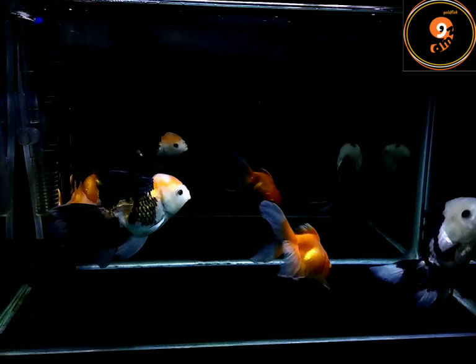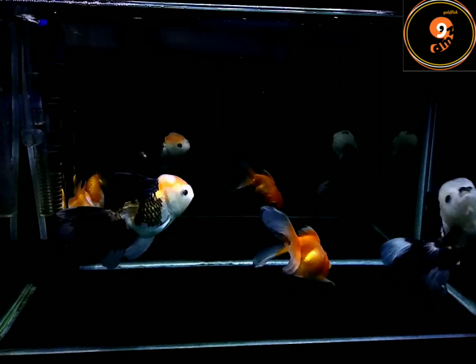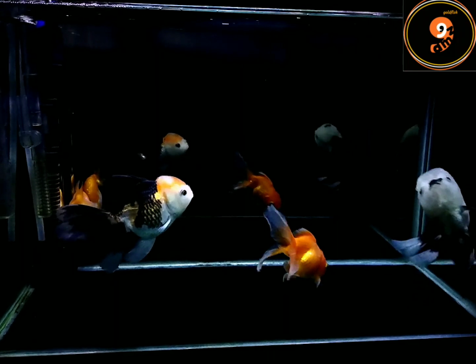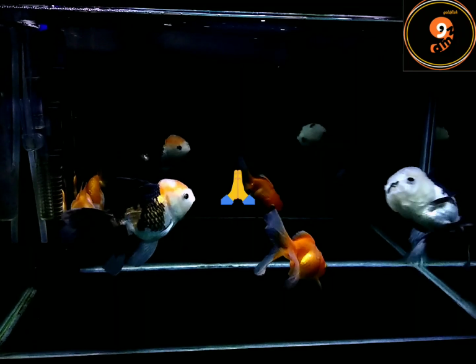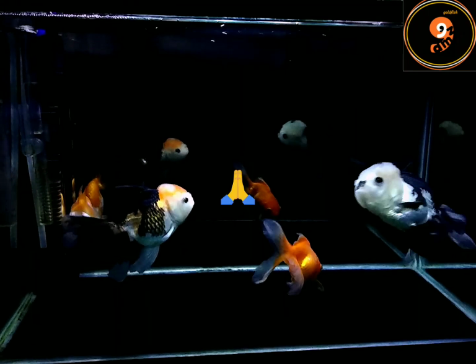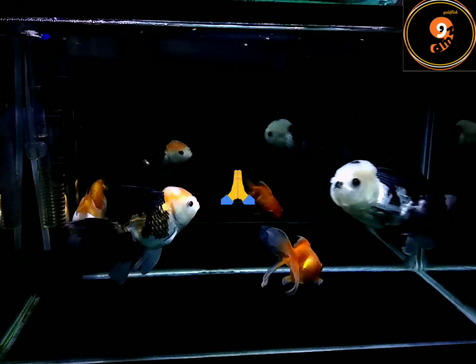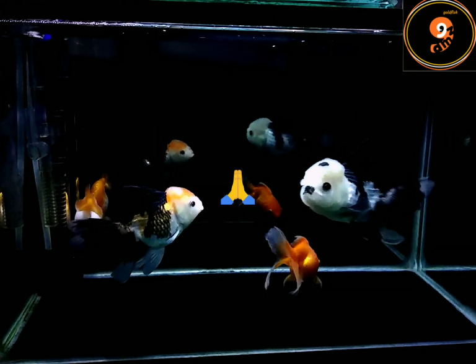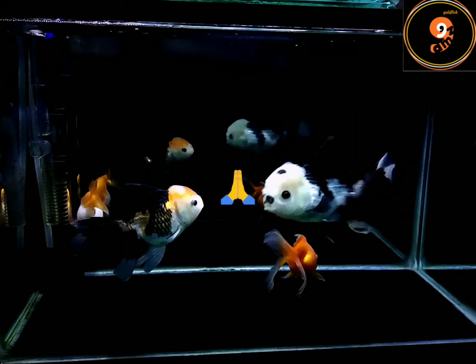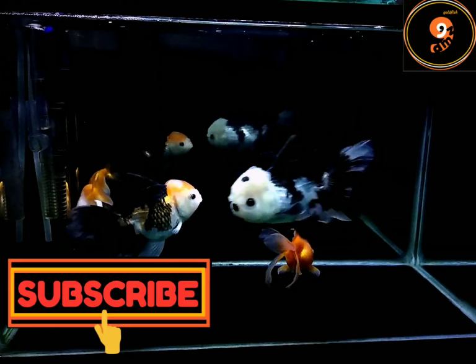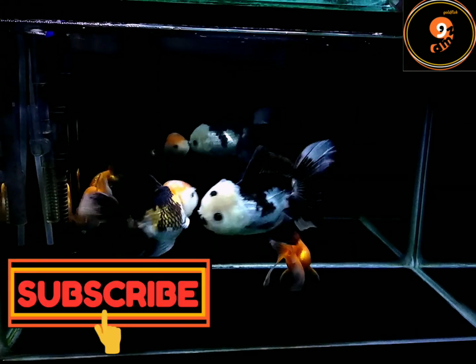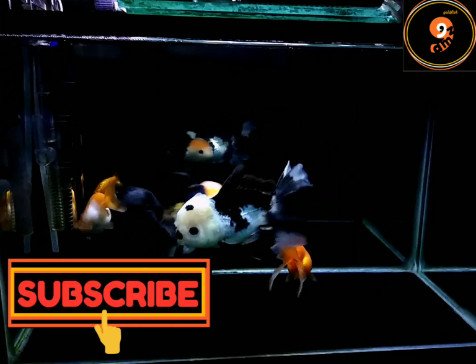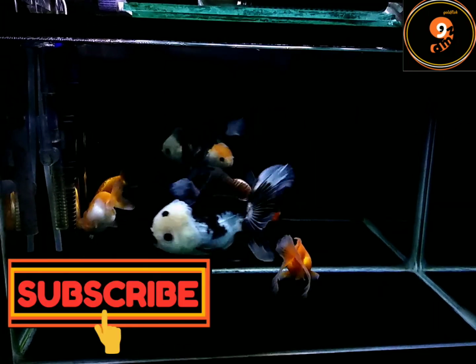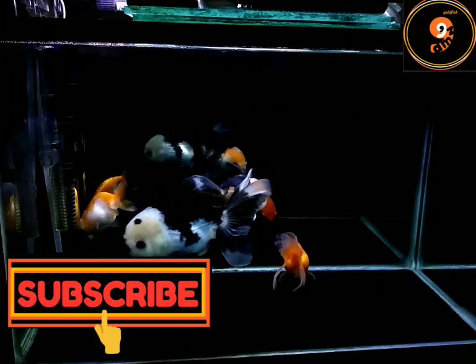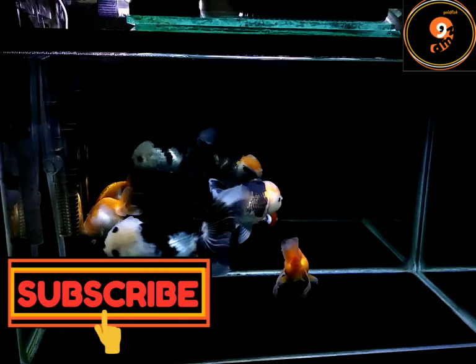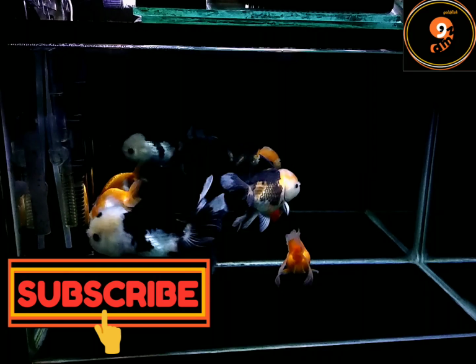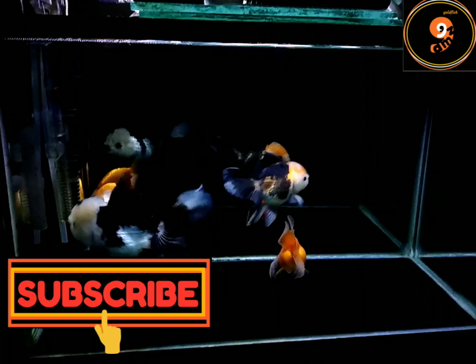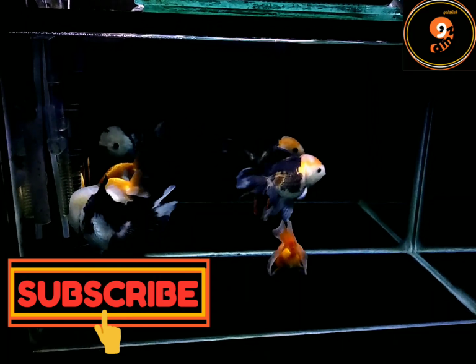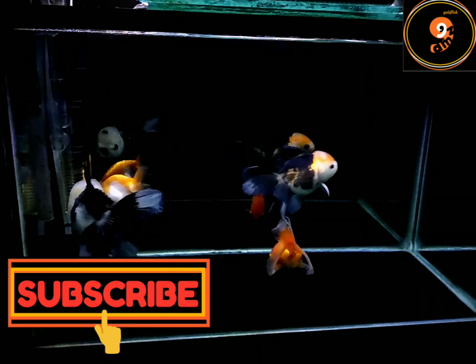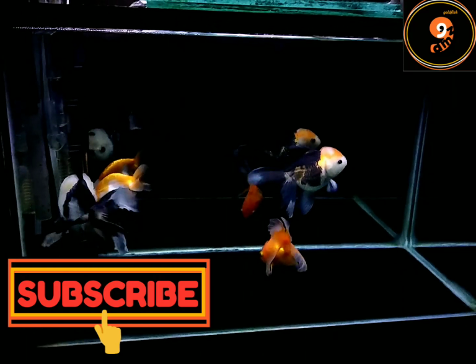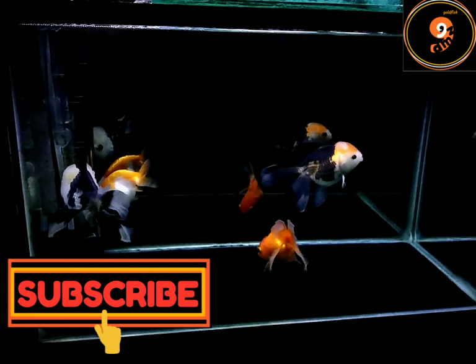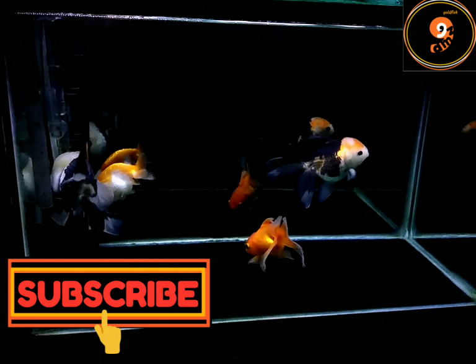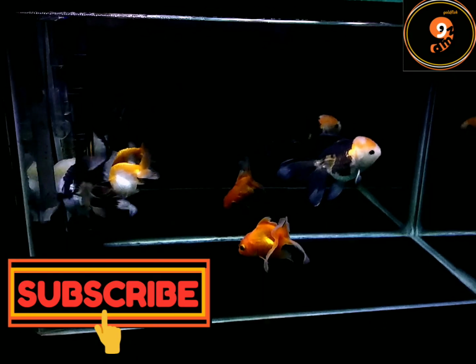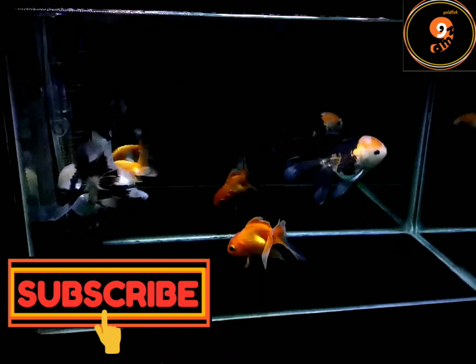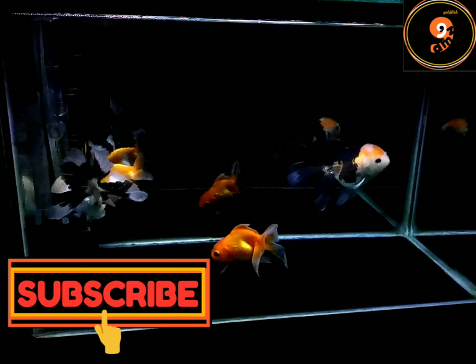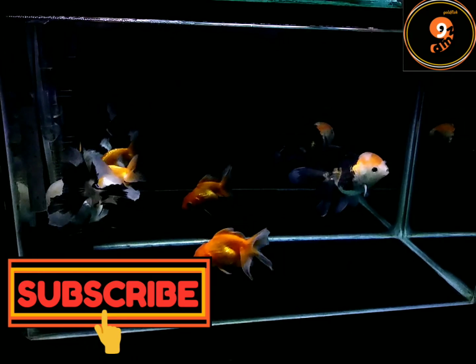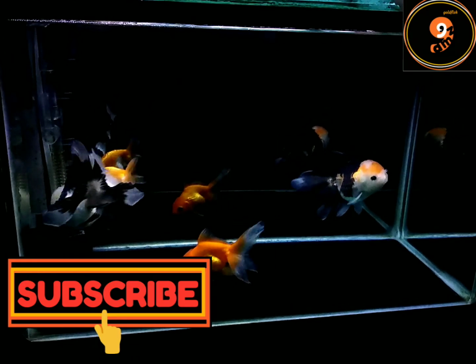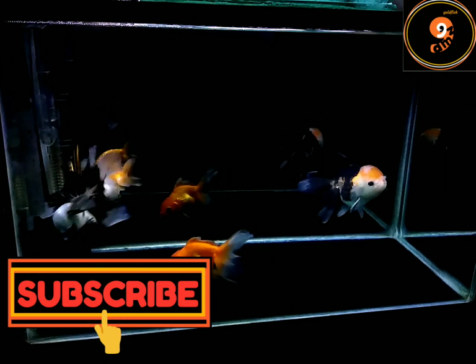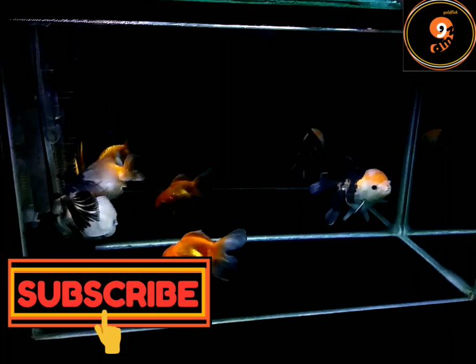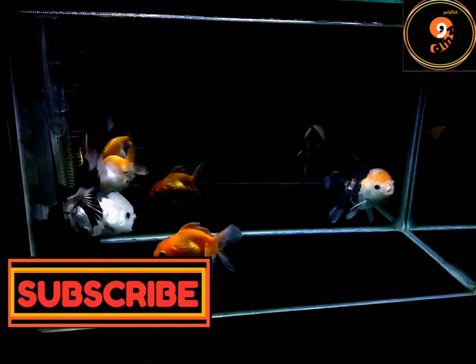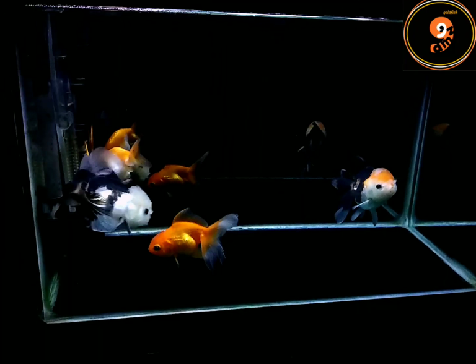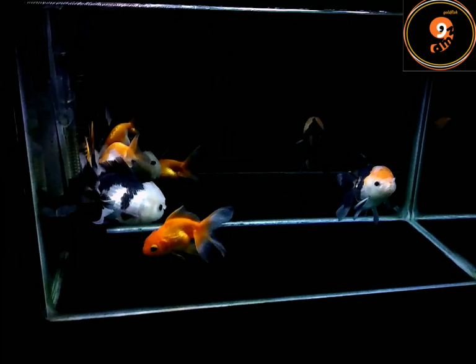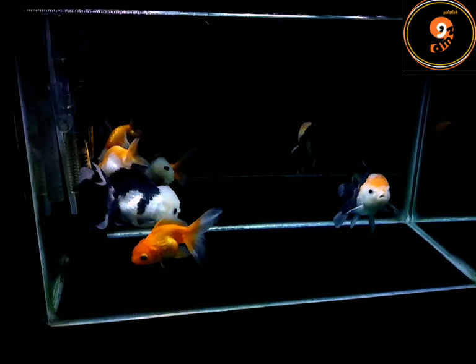Sebelumnya terima kasih udah klik video ini dan jangan ragu untuk subscribe channel ini biar gak ketinggalan video selanjutnya. Jika ada saran, info, pertanyaan dan lain-lain bisa di-share di kolom komentar.